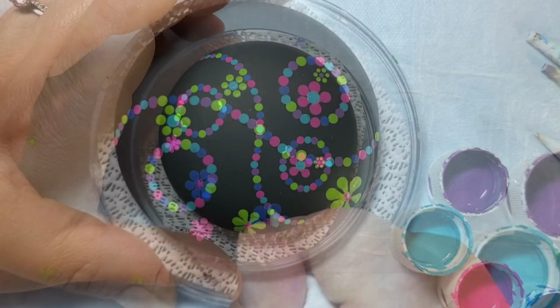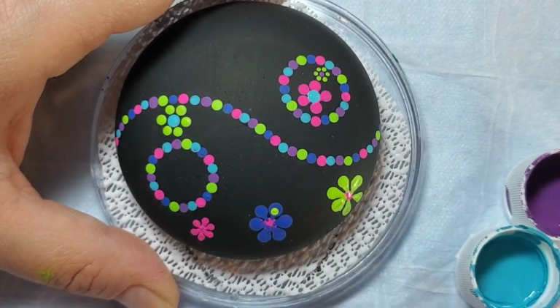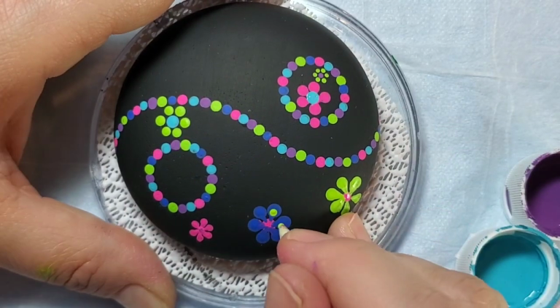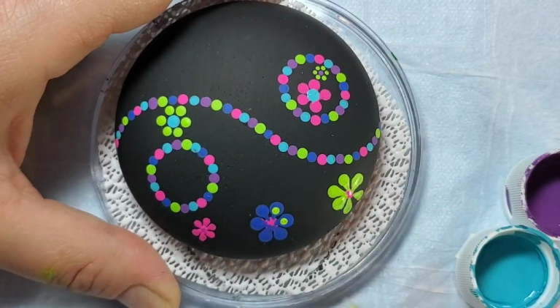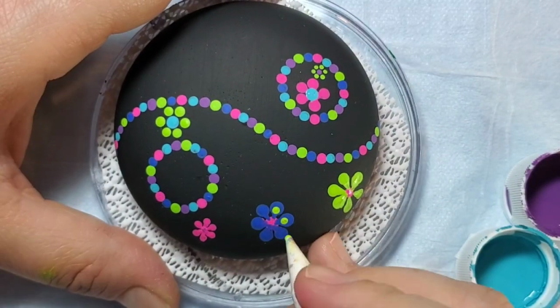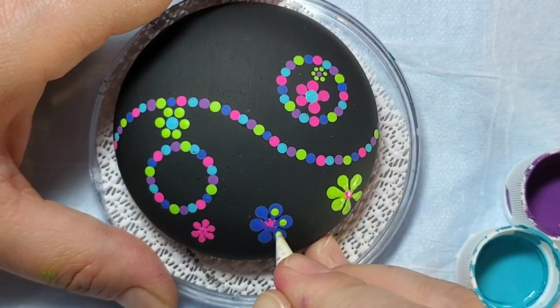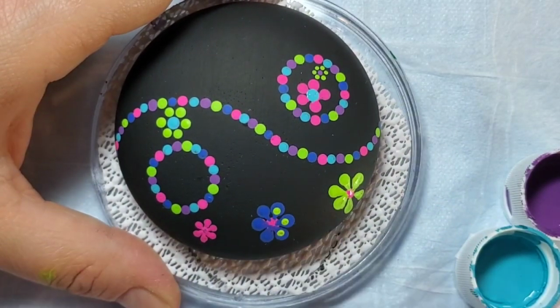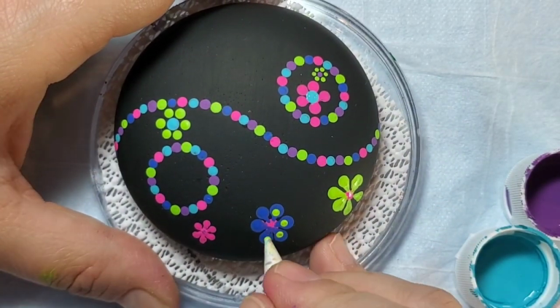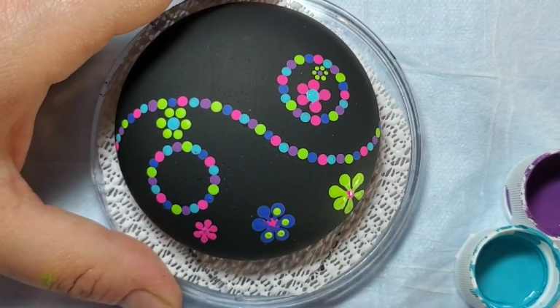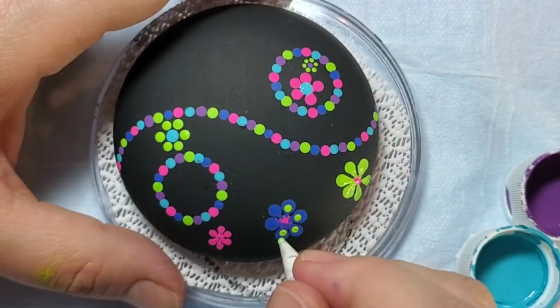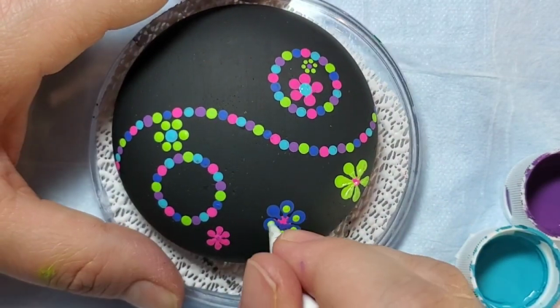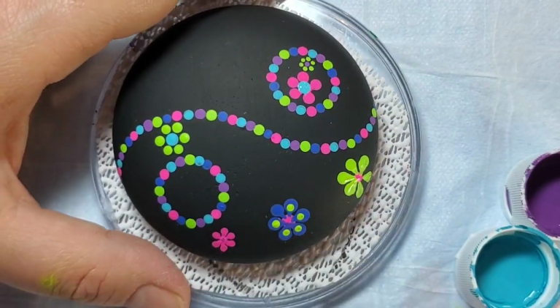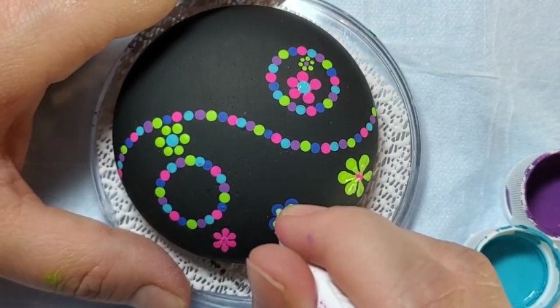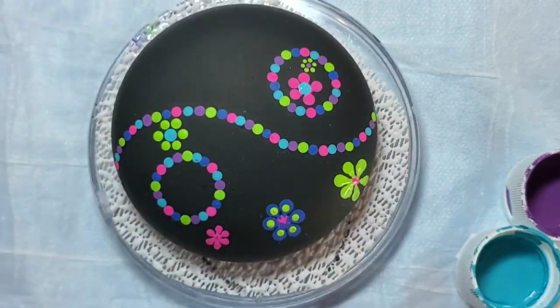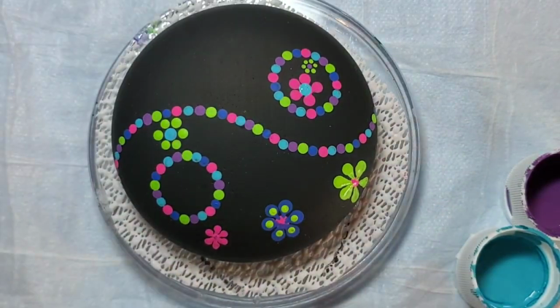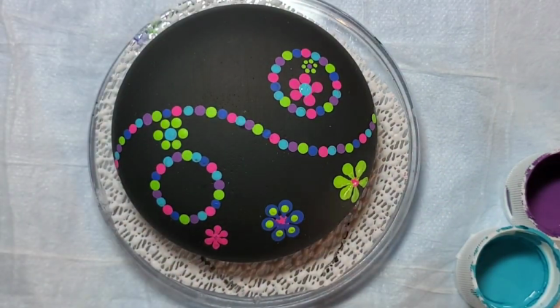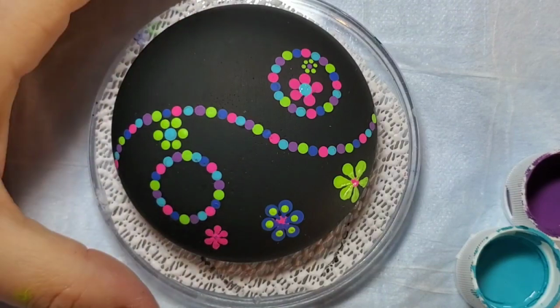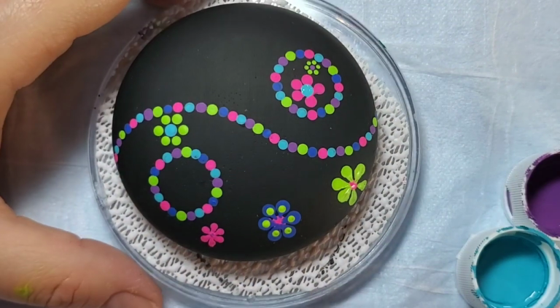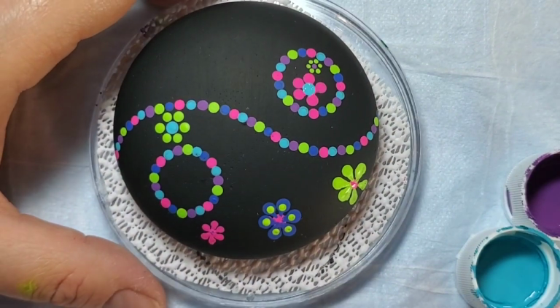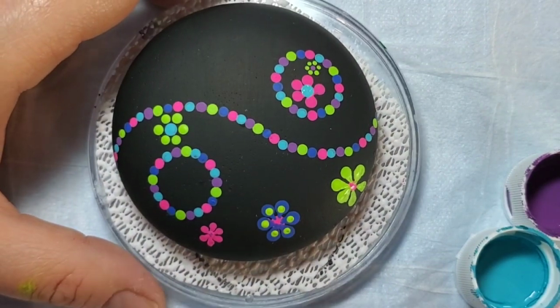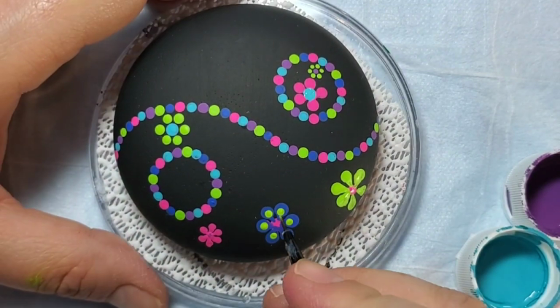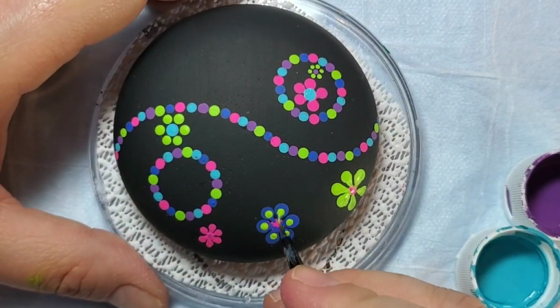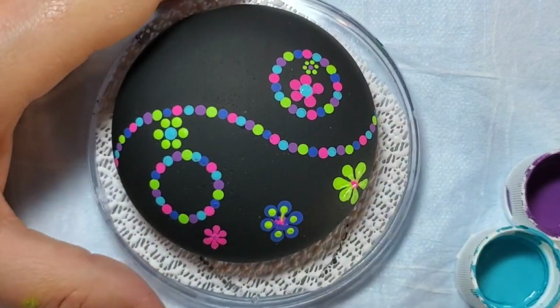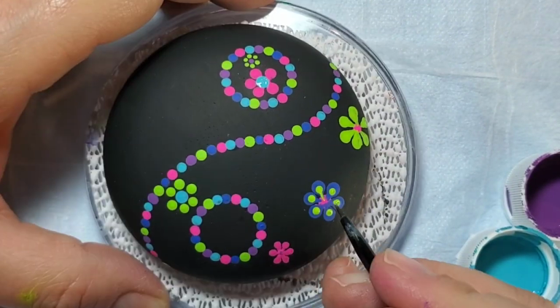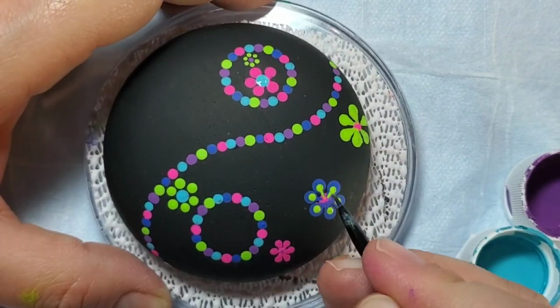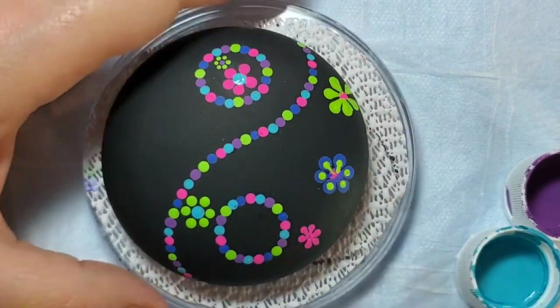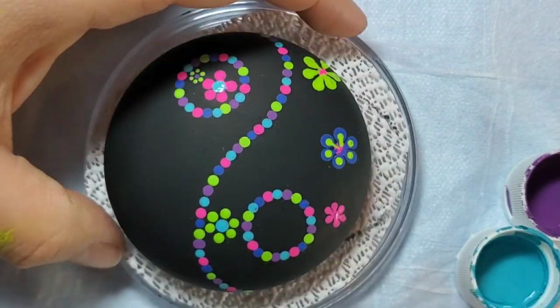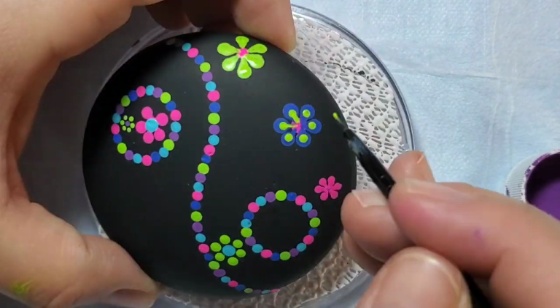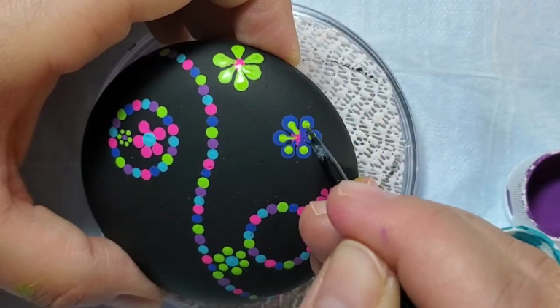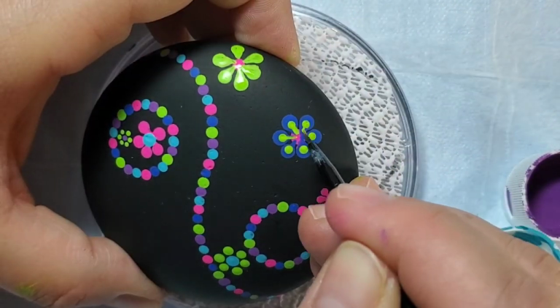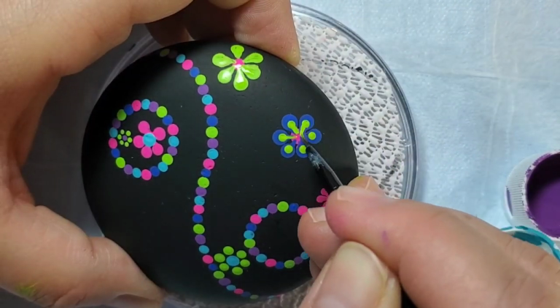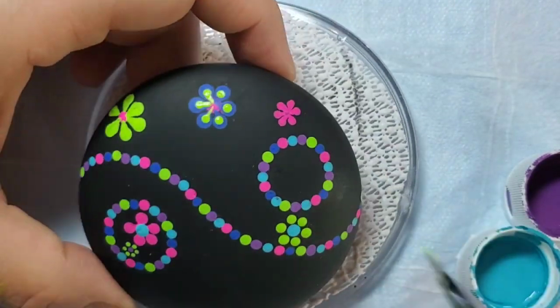Just to add a little embellishment, you can add additional colors to your flowers. You can leave them as dots or you can draw those dots down towards the center of the flower — it's whatever you choose to do.